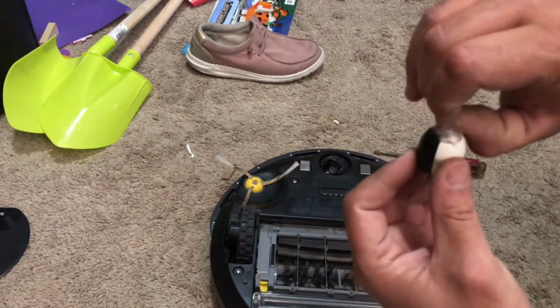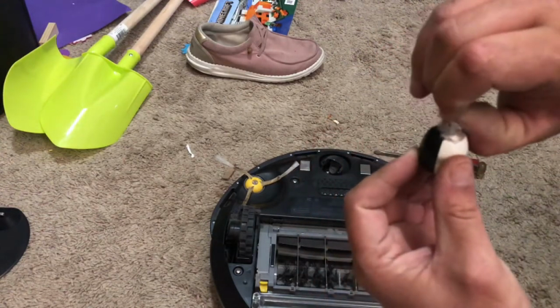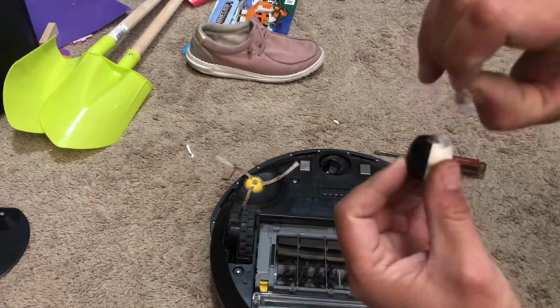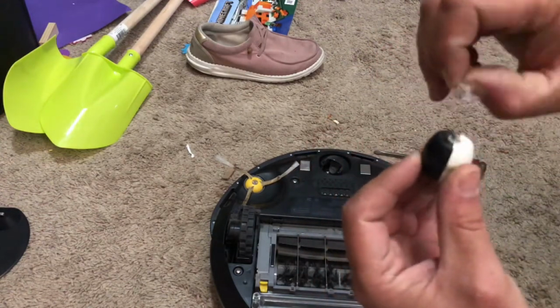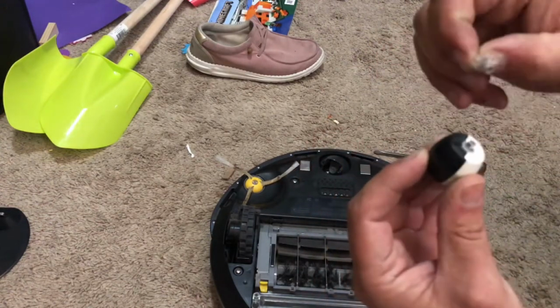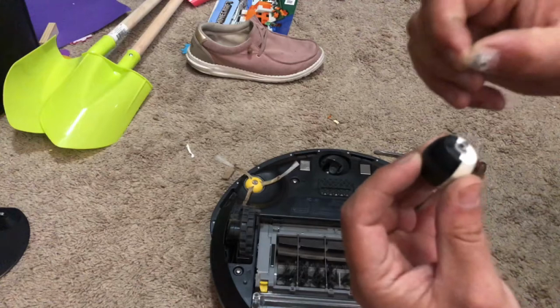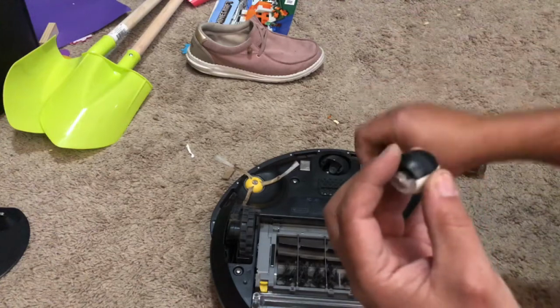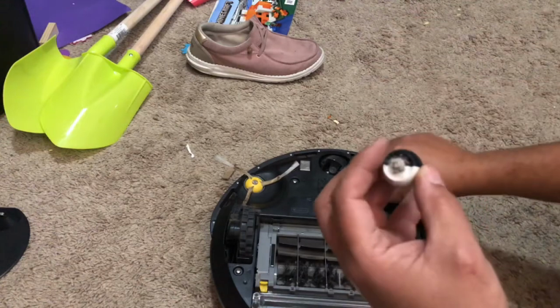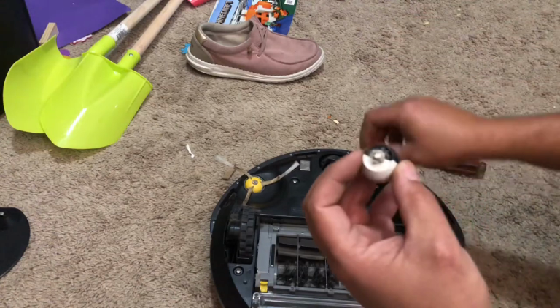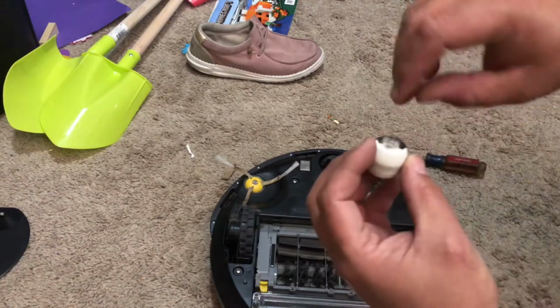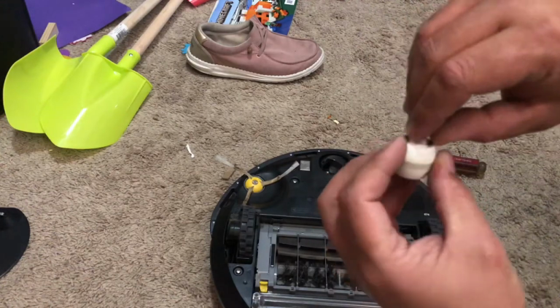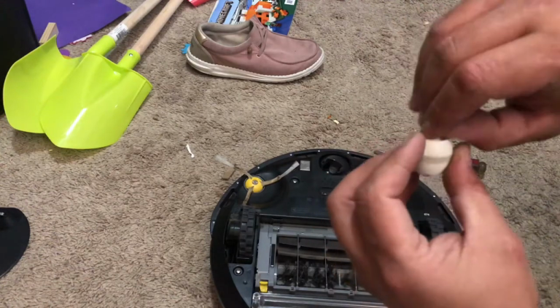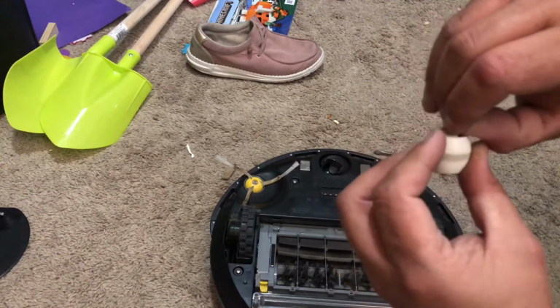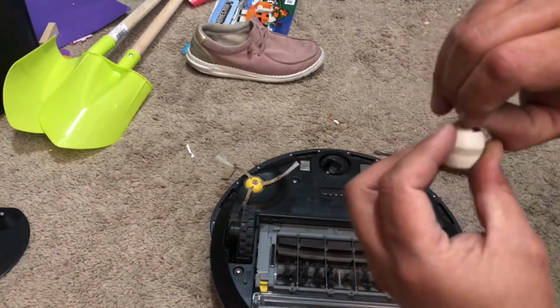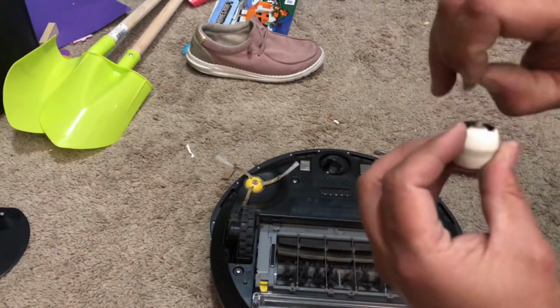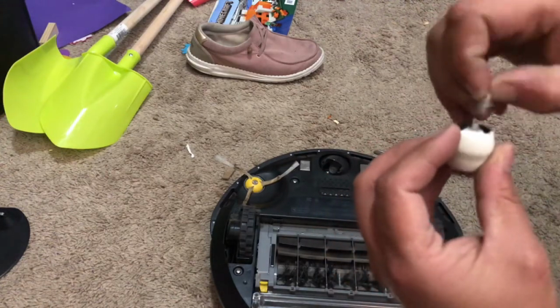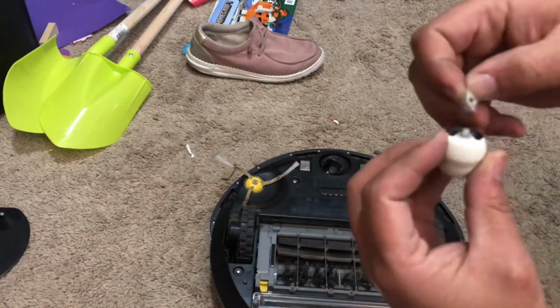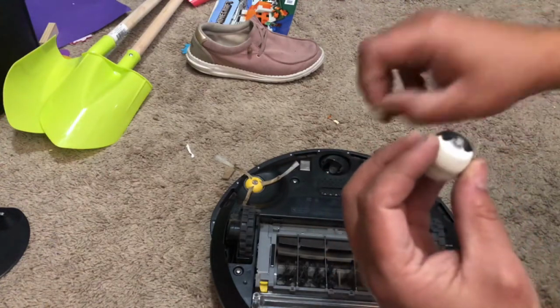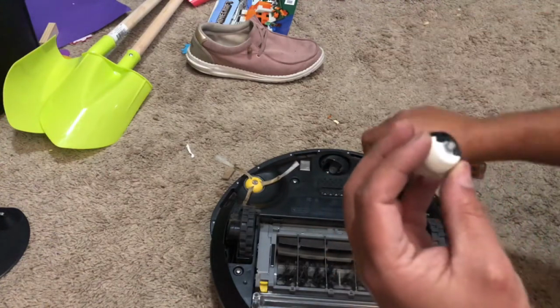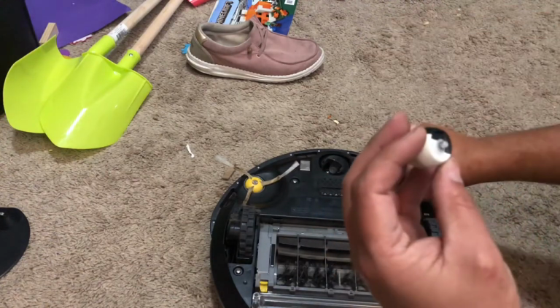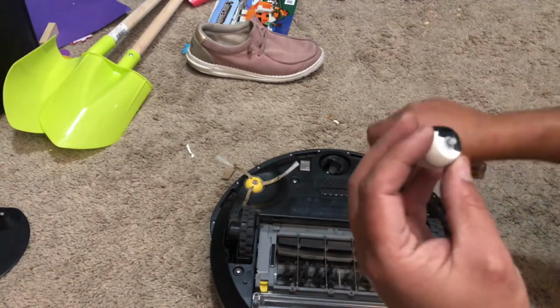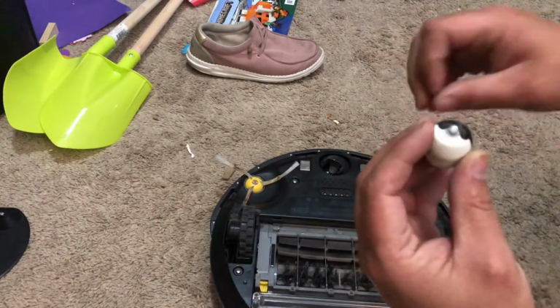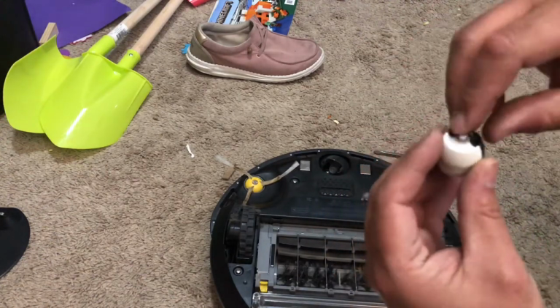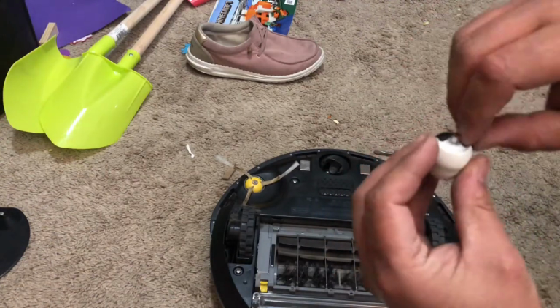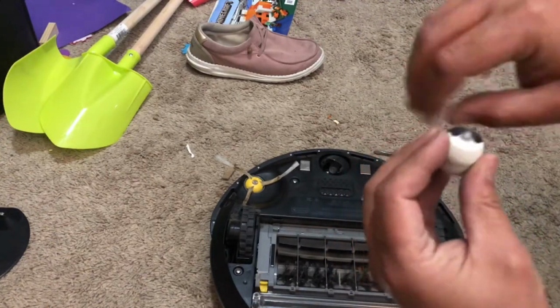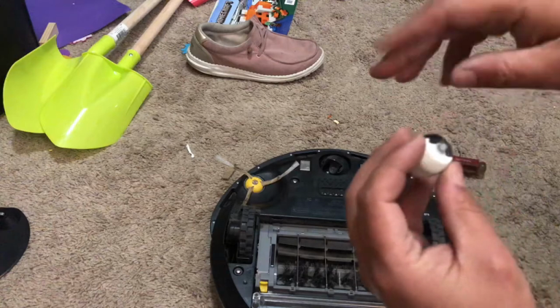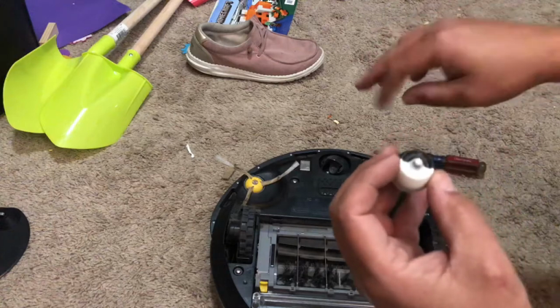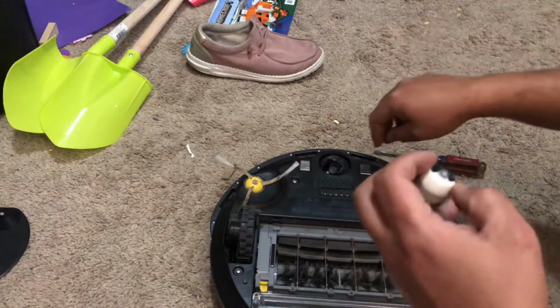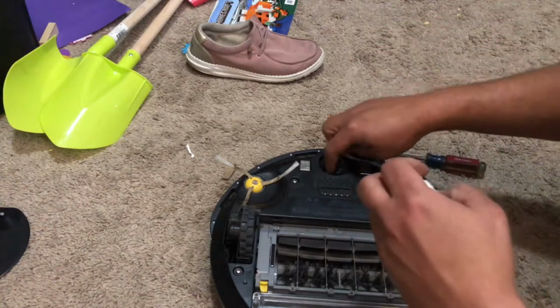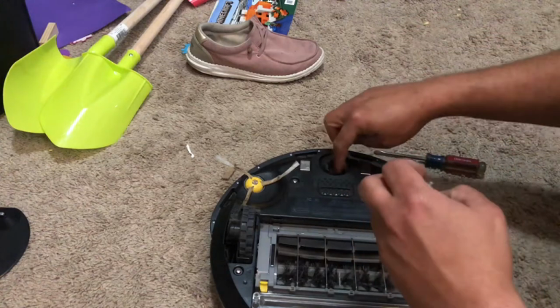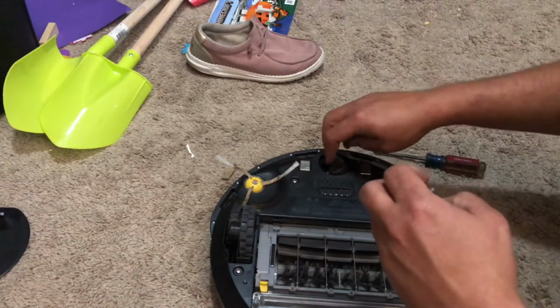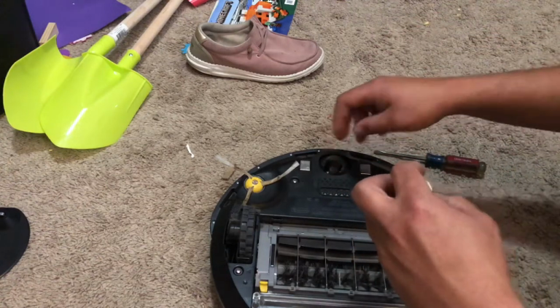We got some hair, looks like some rope, maybe some yarn. Take that off, clean it up, and clean the hole out.